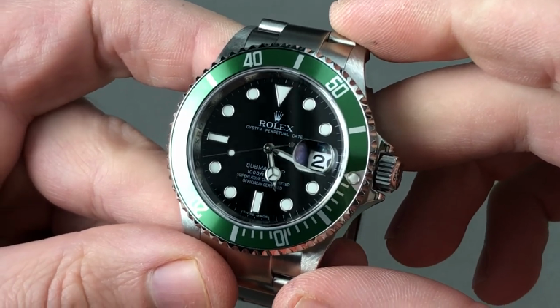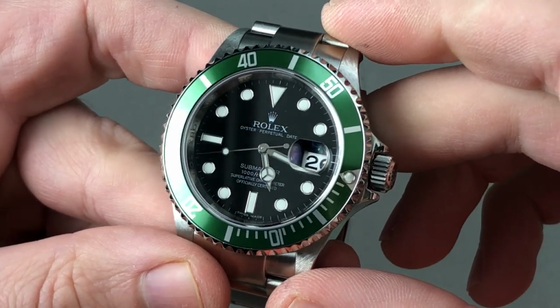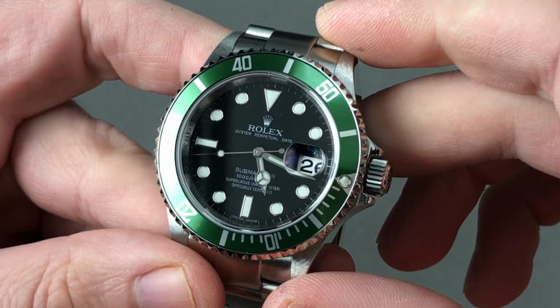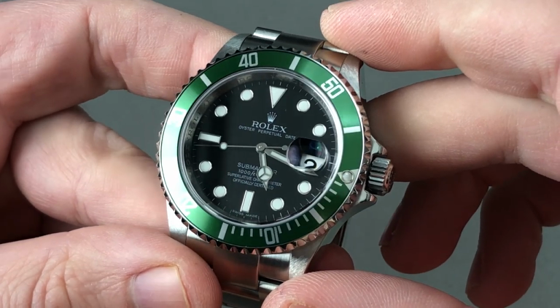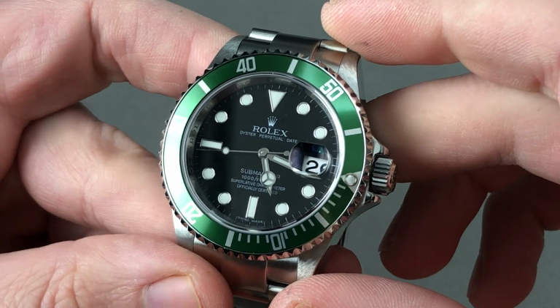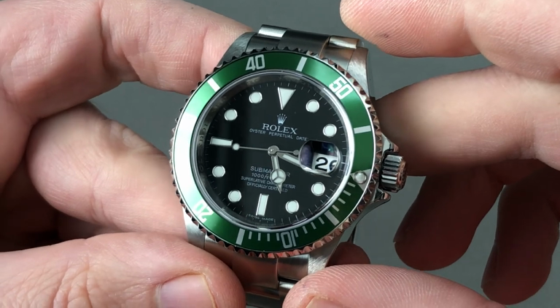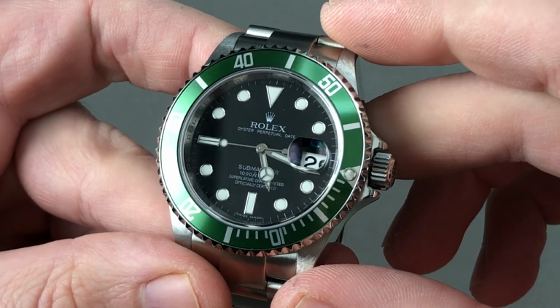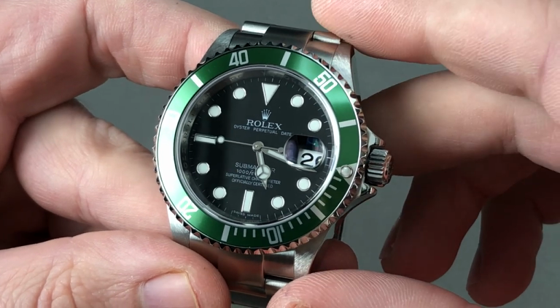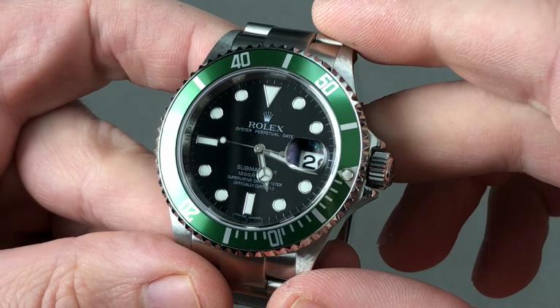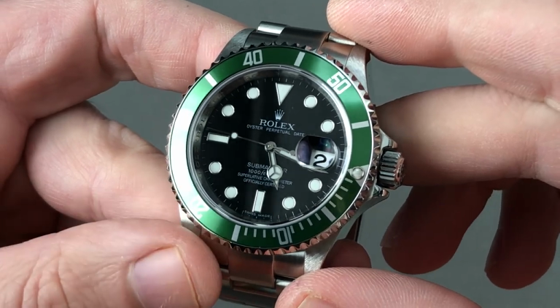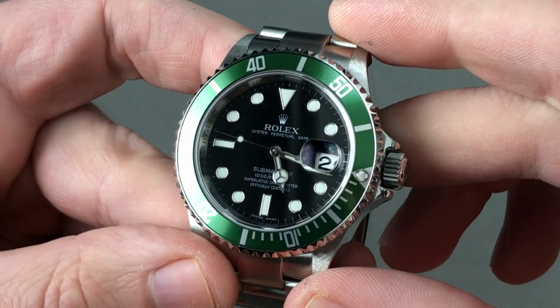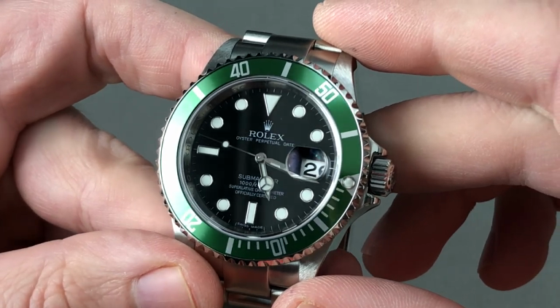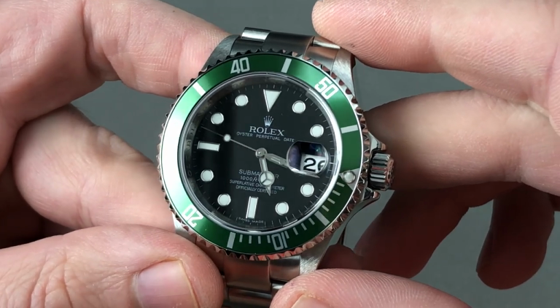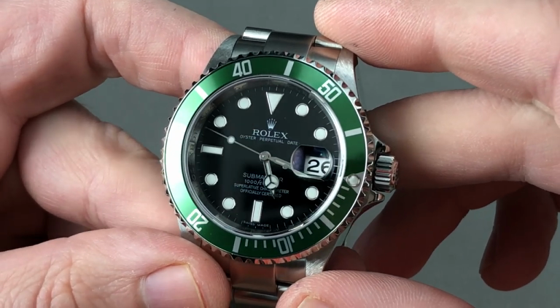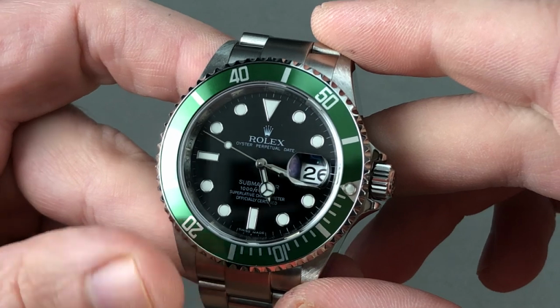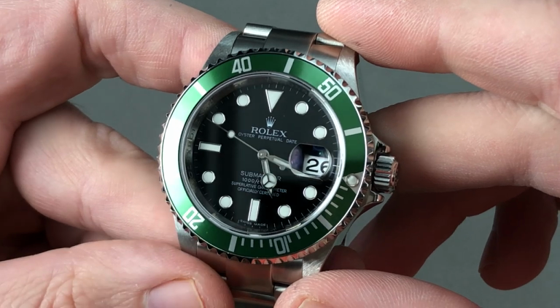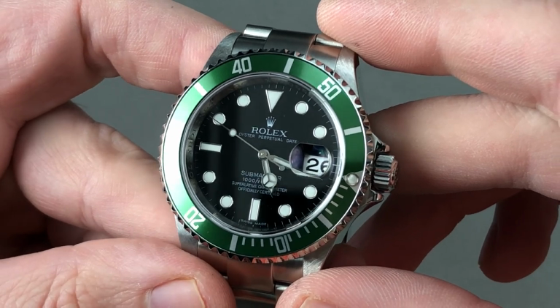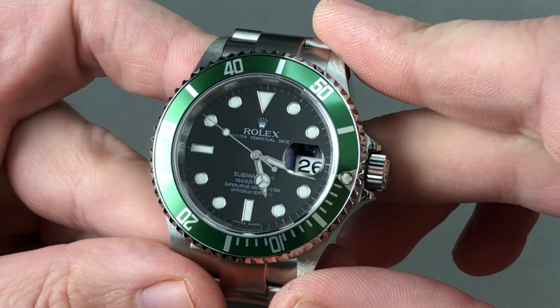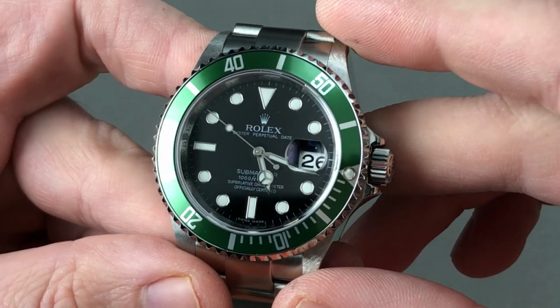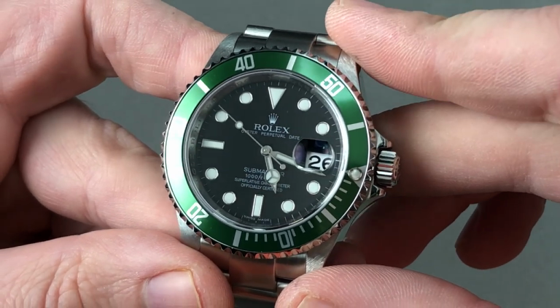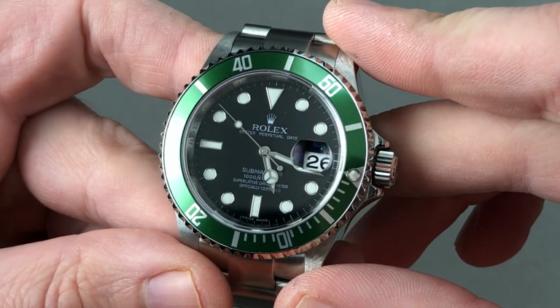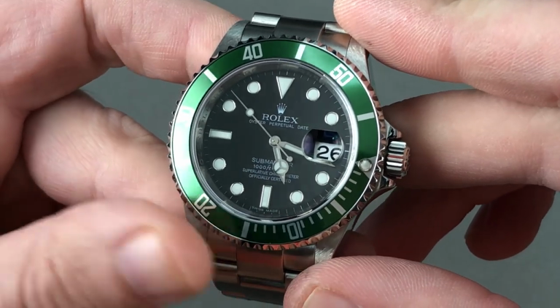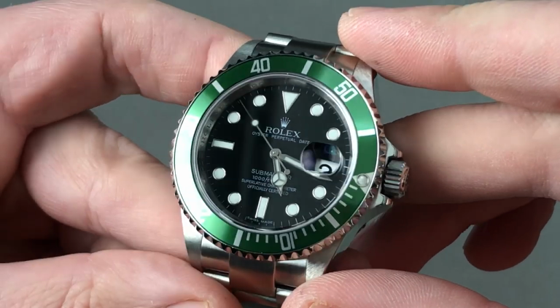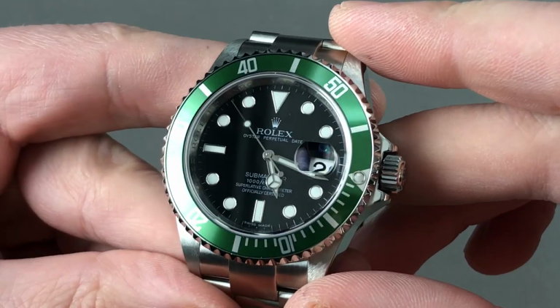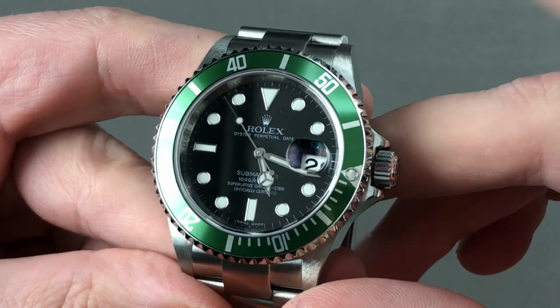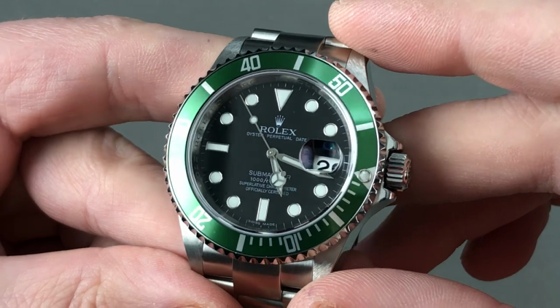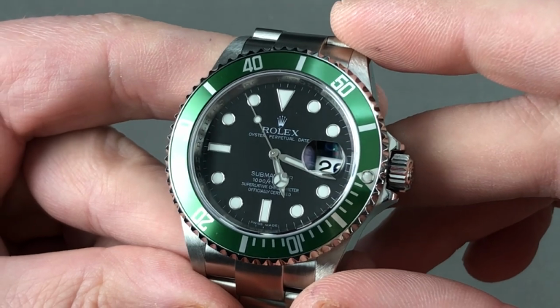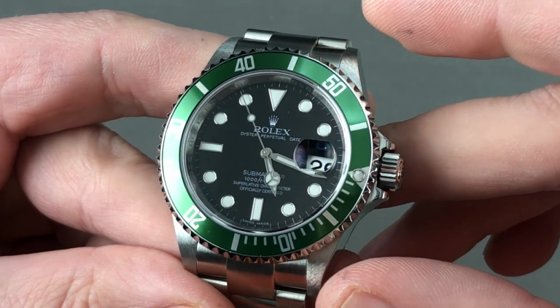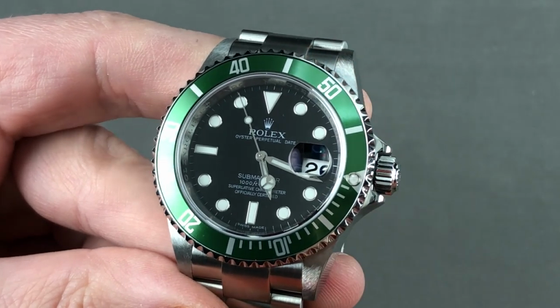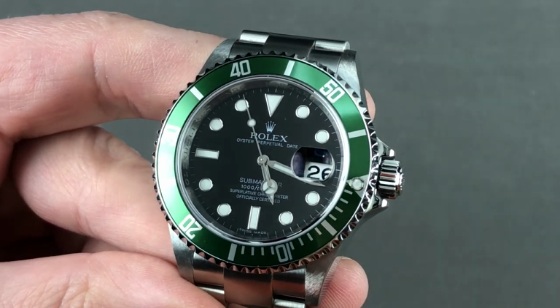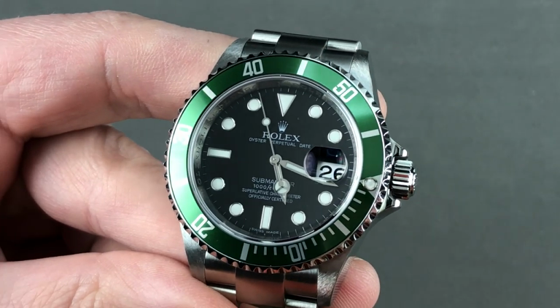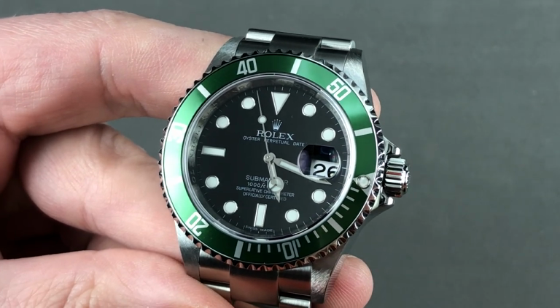A timepiece that offers everything you could want in a 40mm package, including future projectability and collectability. I don't call many Rolex watches investment pieces for the future — this is an exception. Email tmaso@thewatchbox.com for purchase and pricing details.